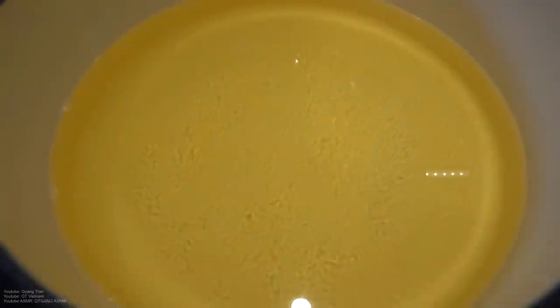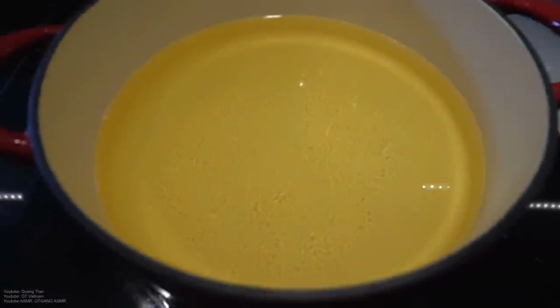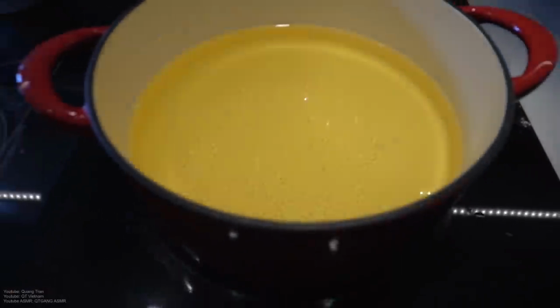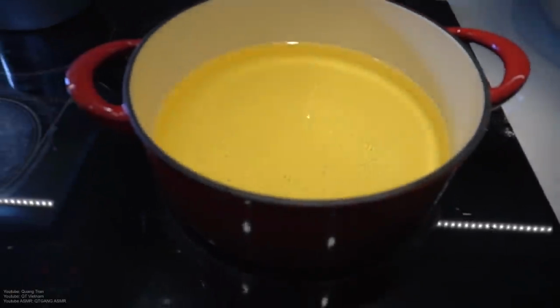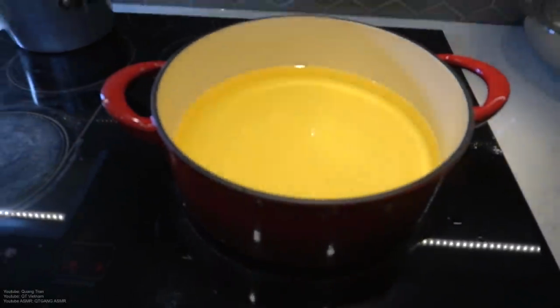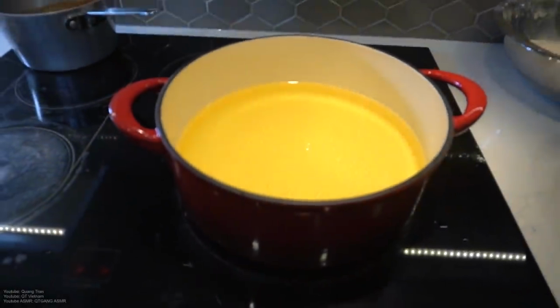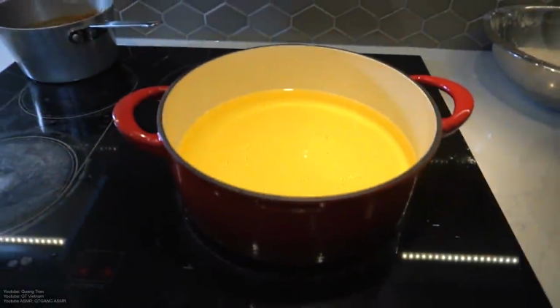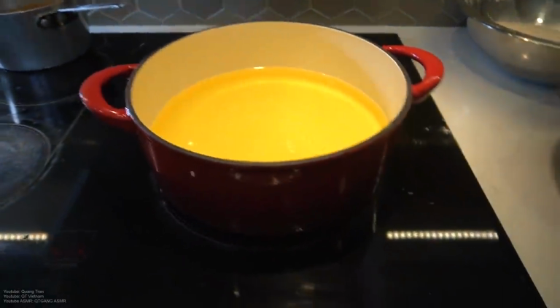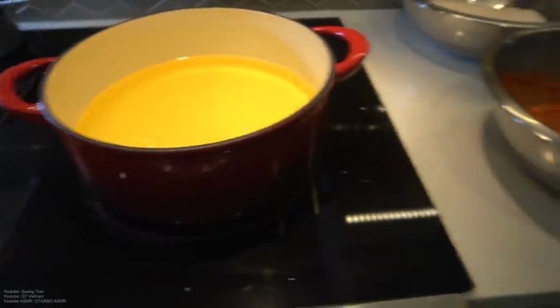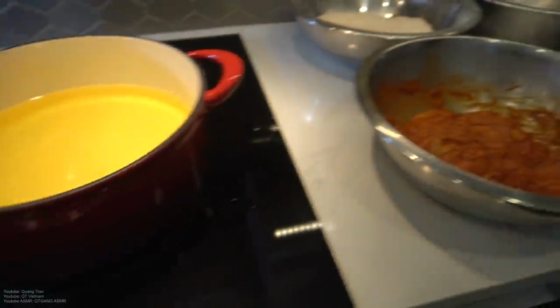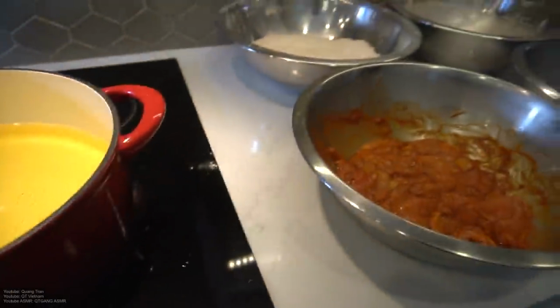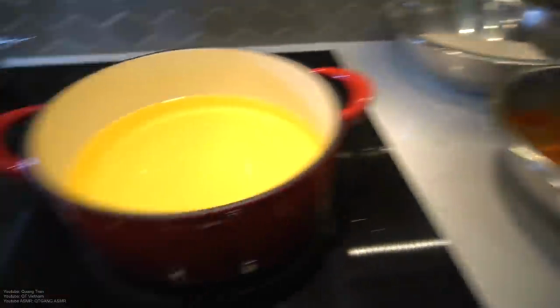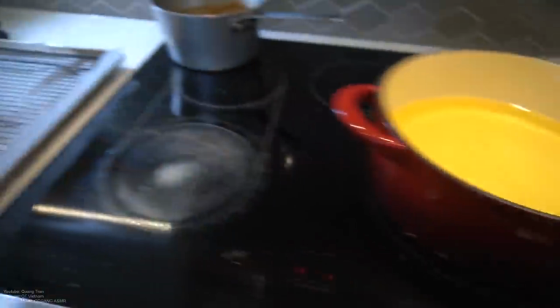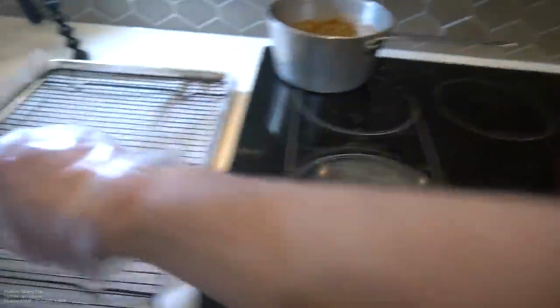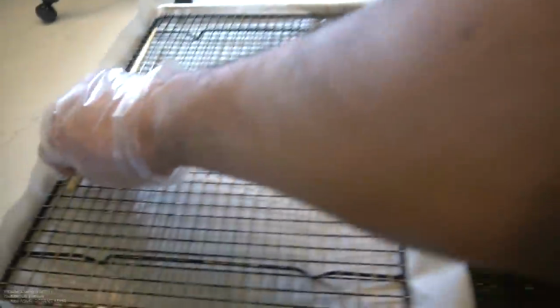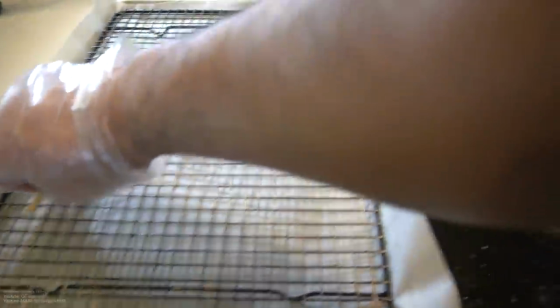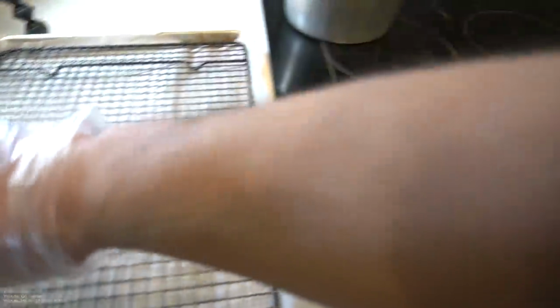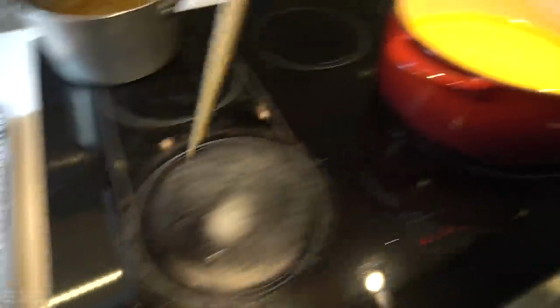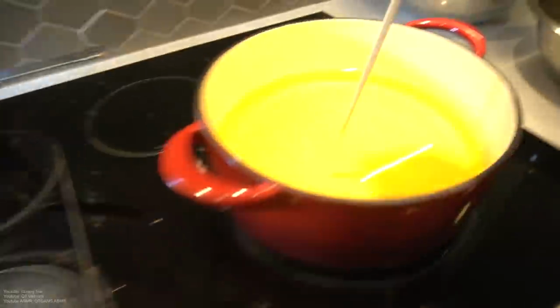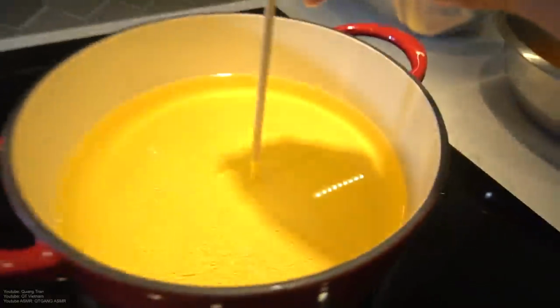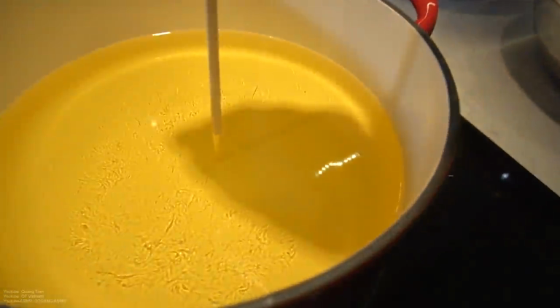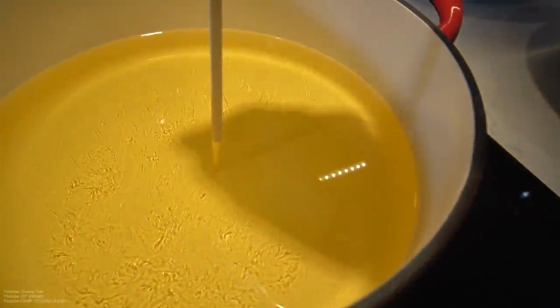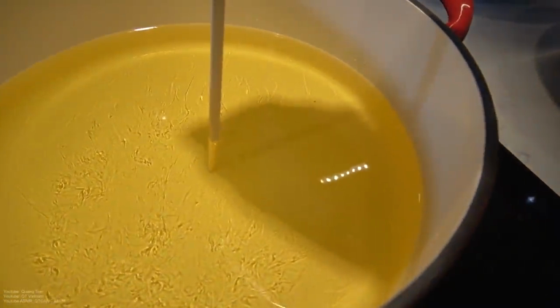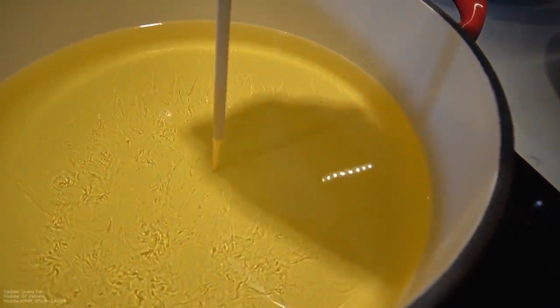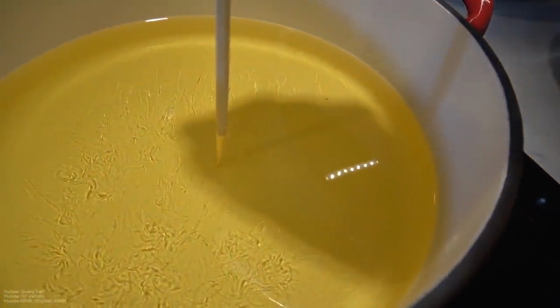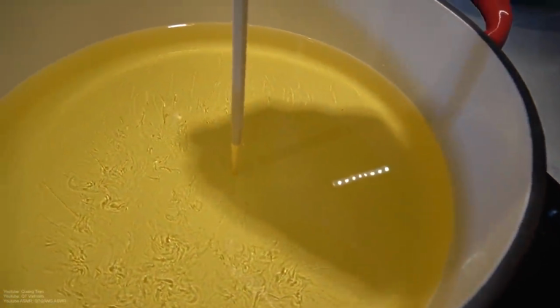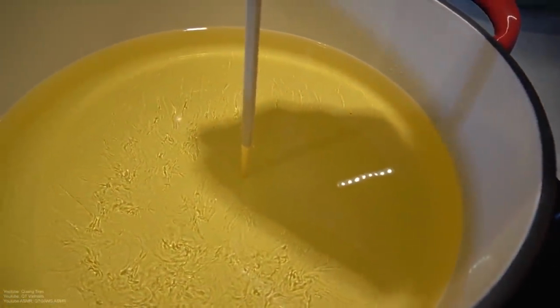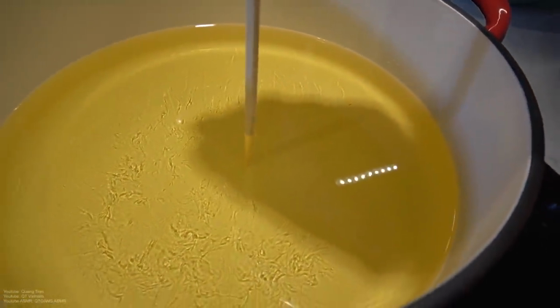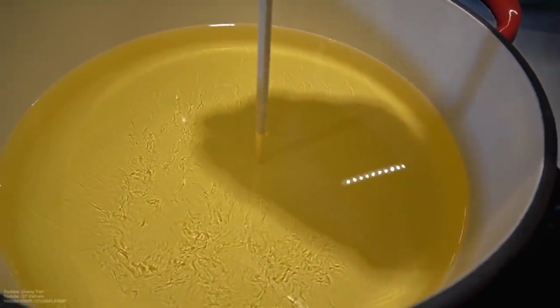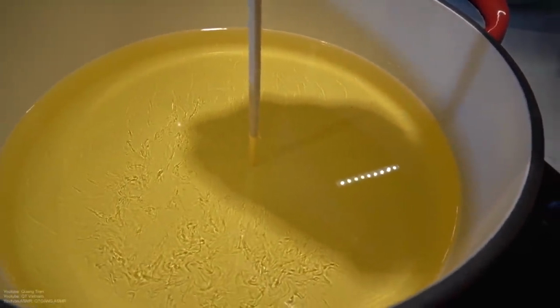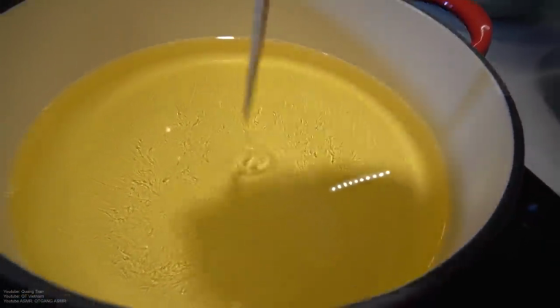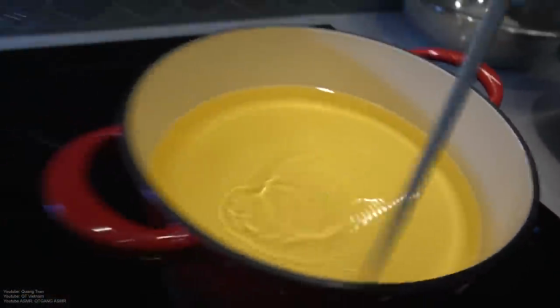Oil heating for 20 minutes on a medium-high heat. We're going to take our beautiful chopstick and stick it in. Once you see beautiful bubbles like so — you guys see bubbles? We're ready.